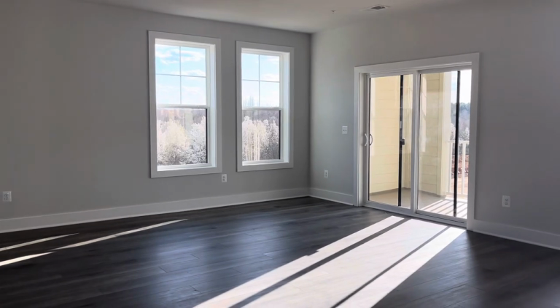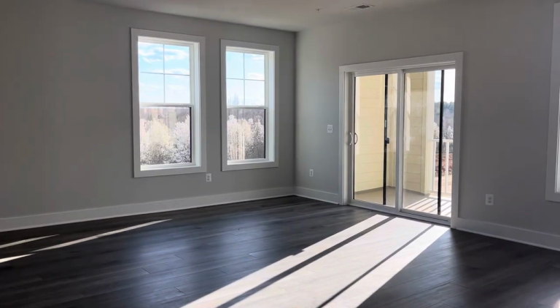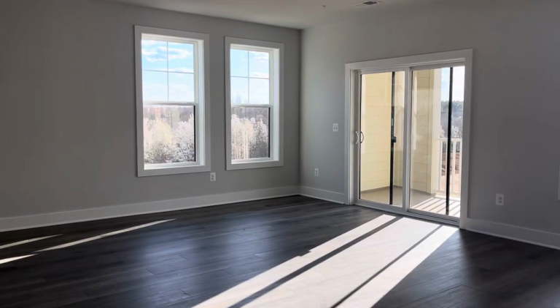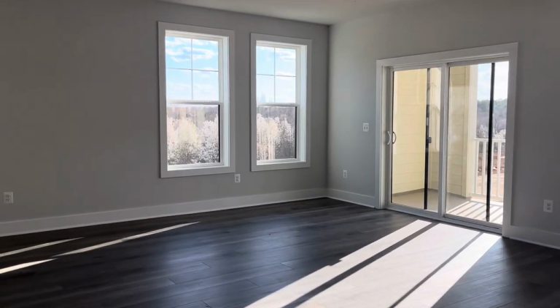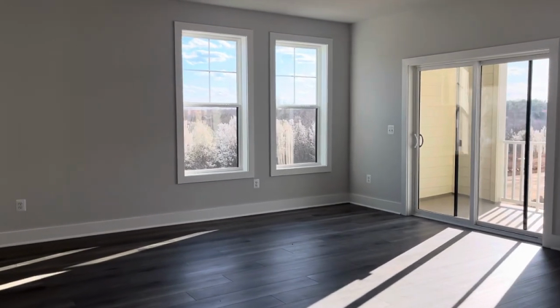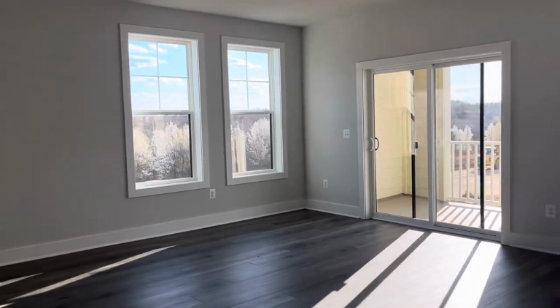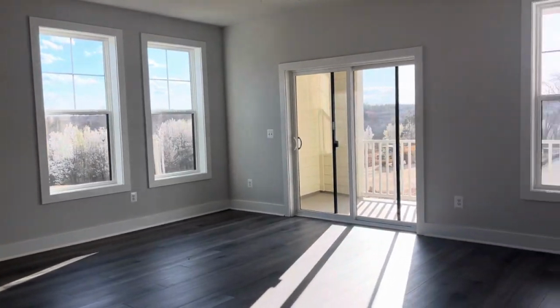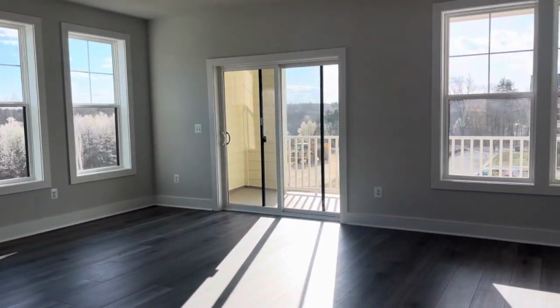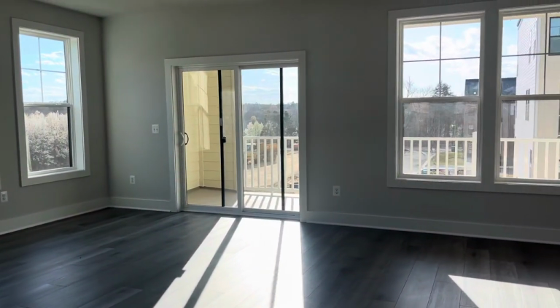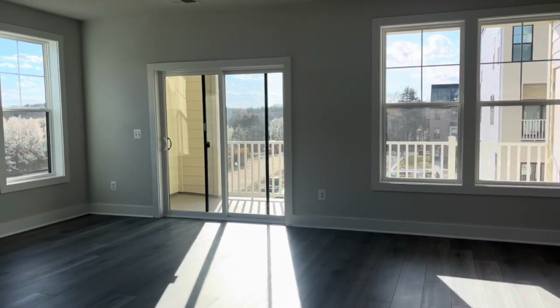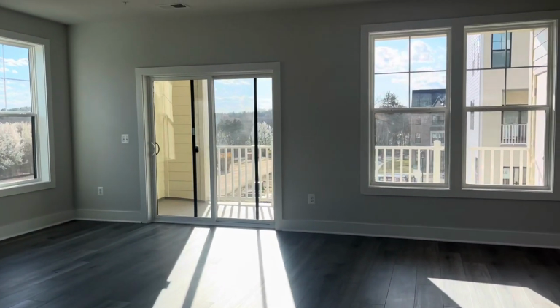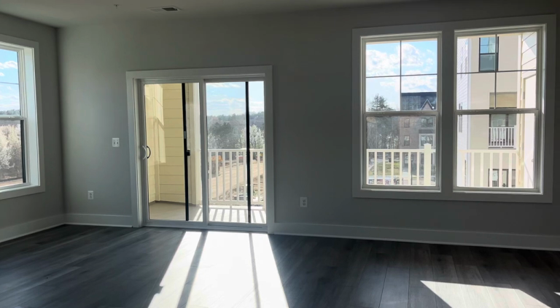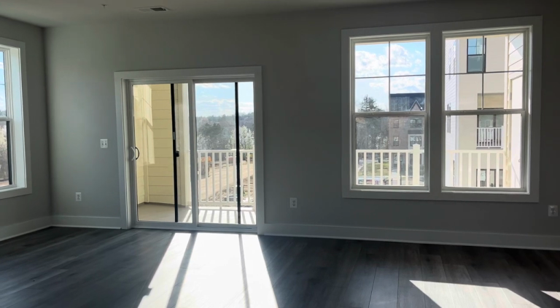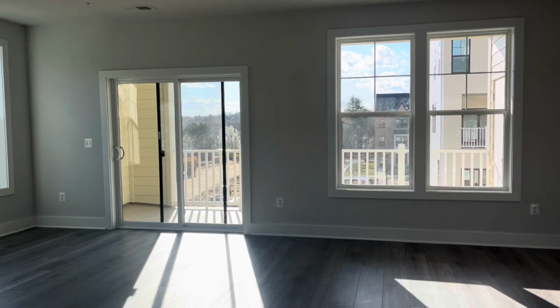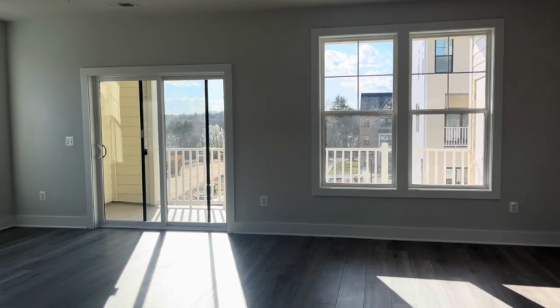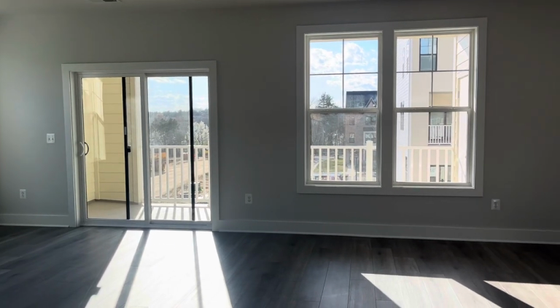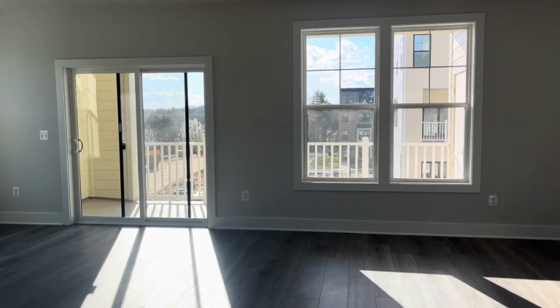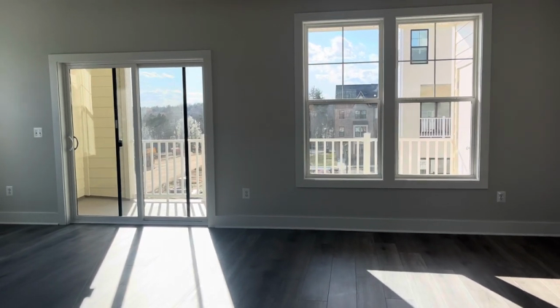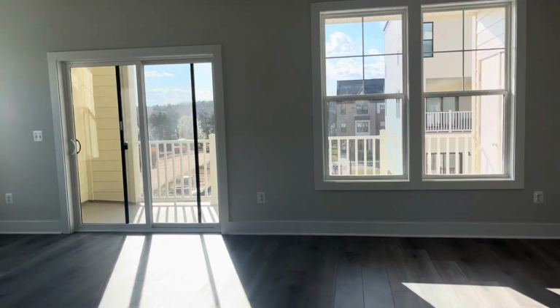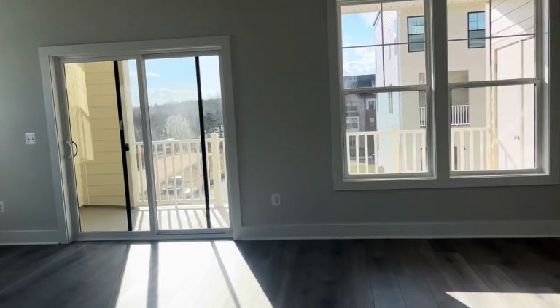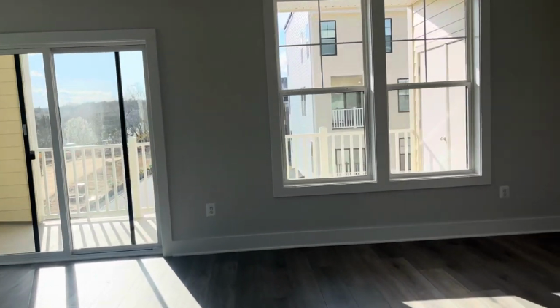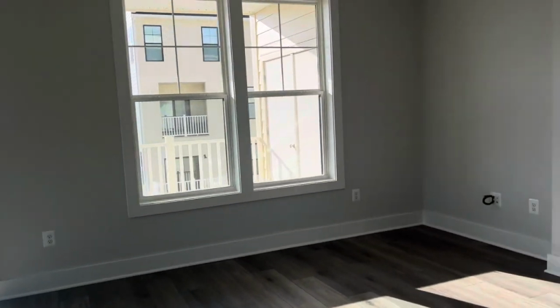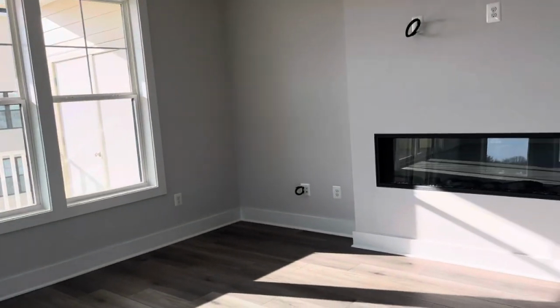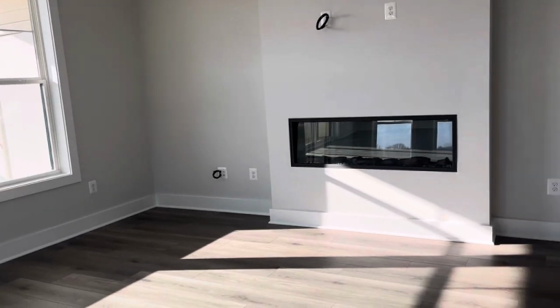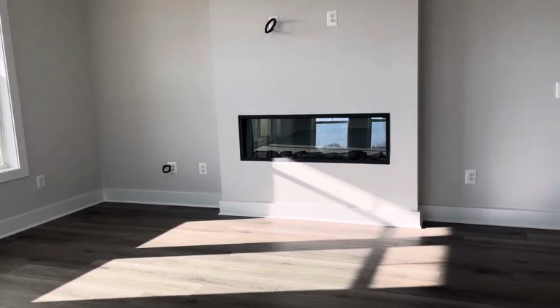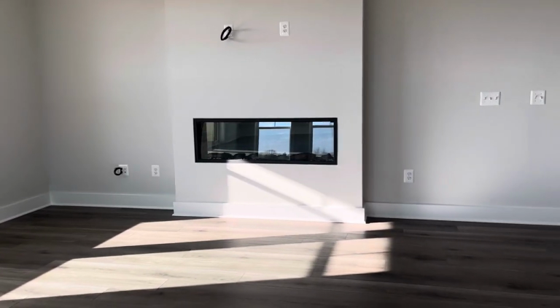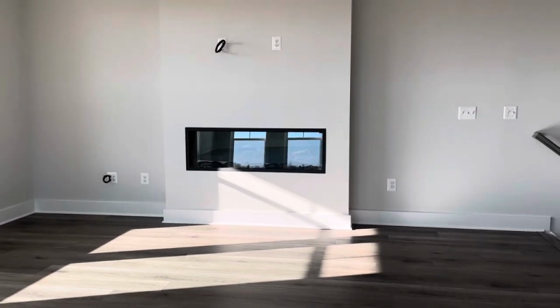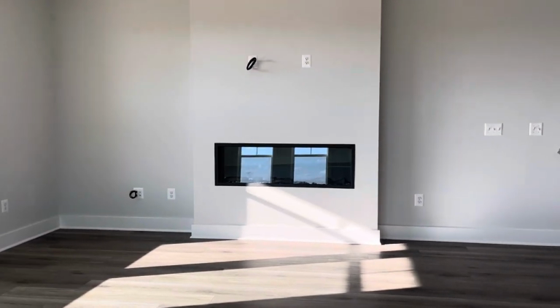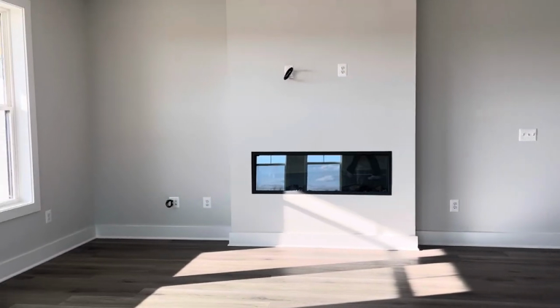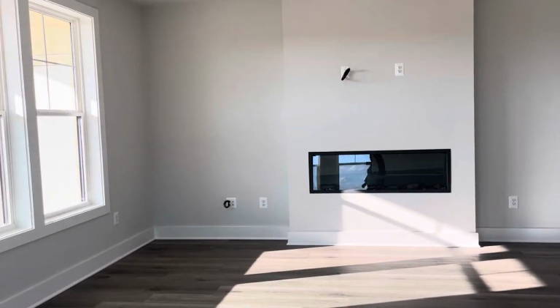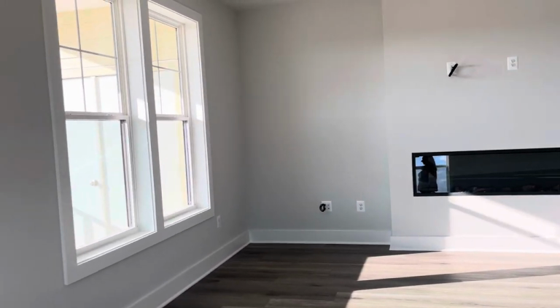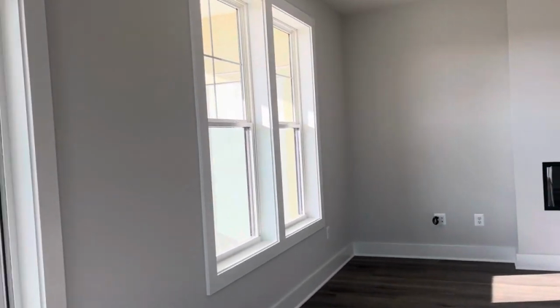Once you get to the top of the steps, I did not realize that you had this covered porch out back, which I'm pretty sure is covered. You also have this fireplace, which is wonderful — a nice, wide, modern one.